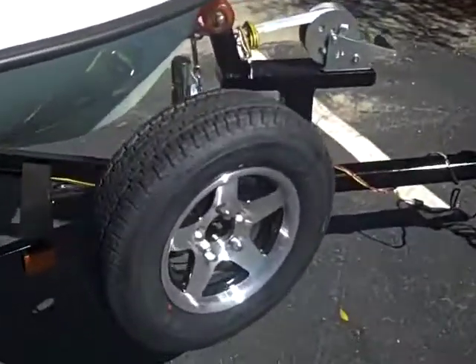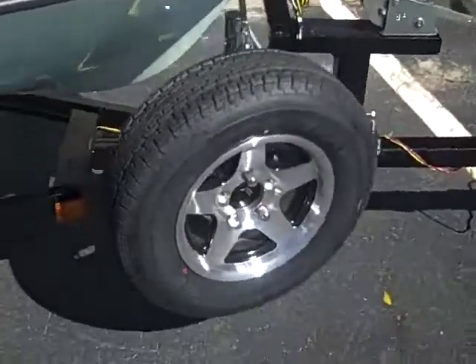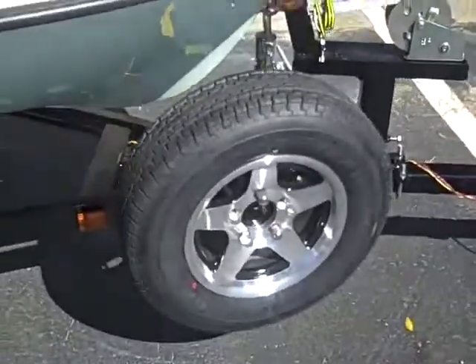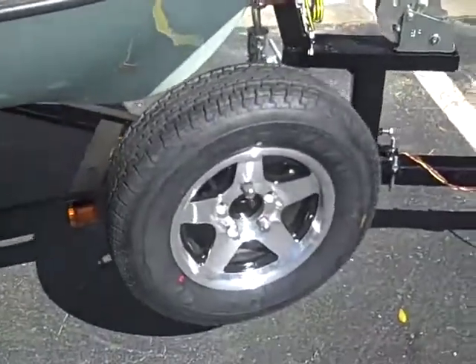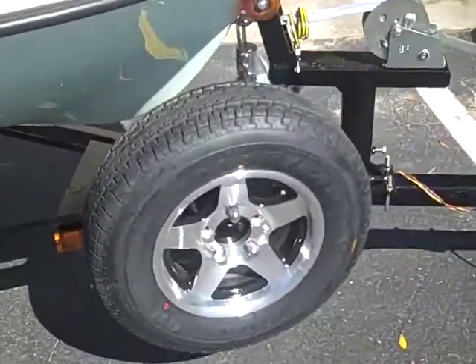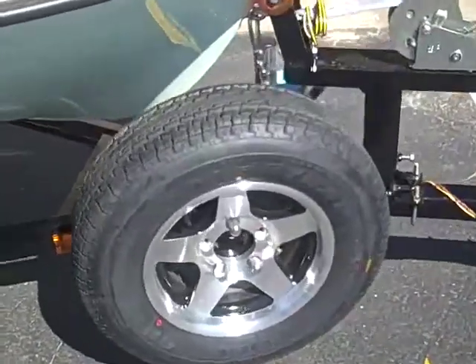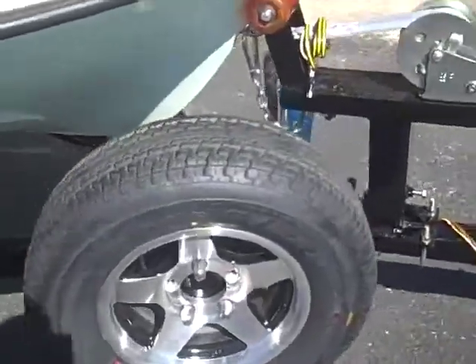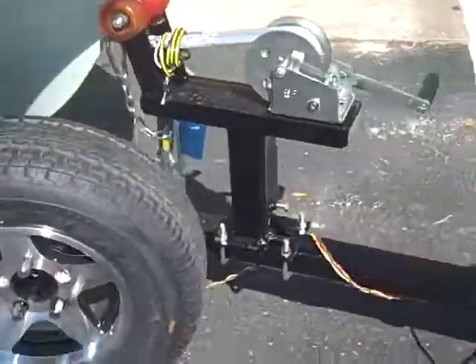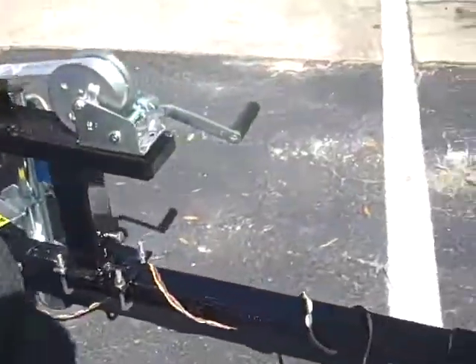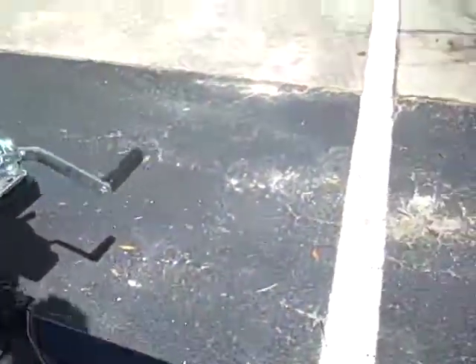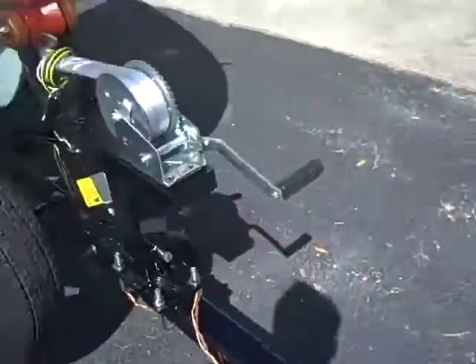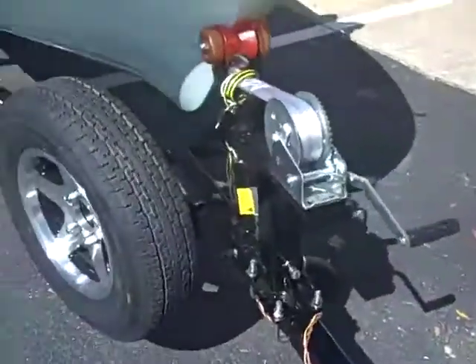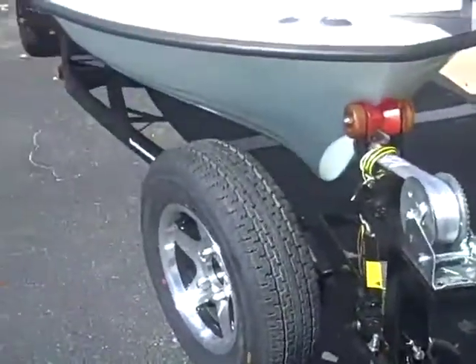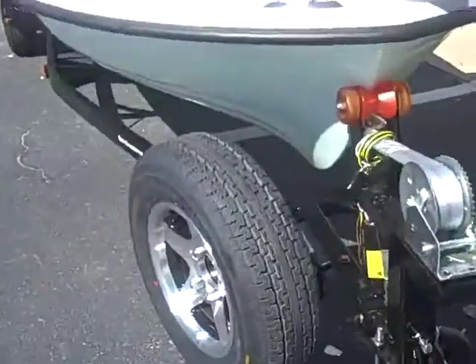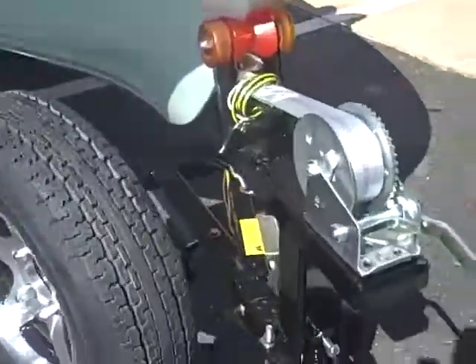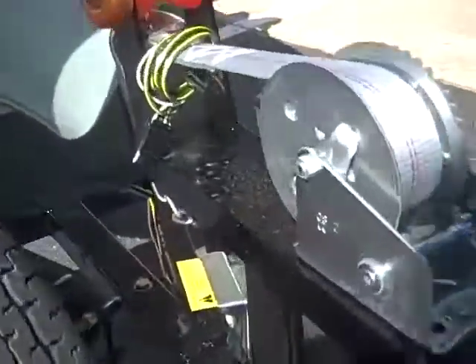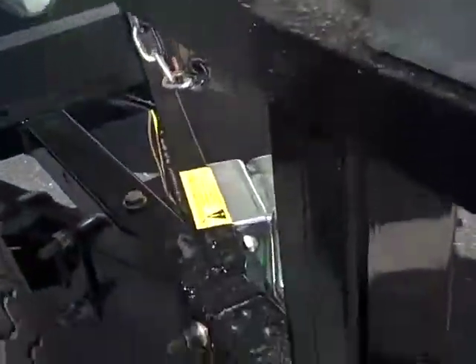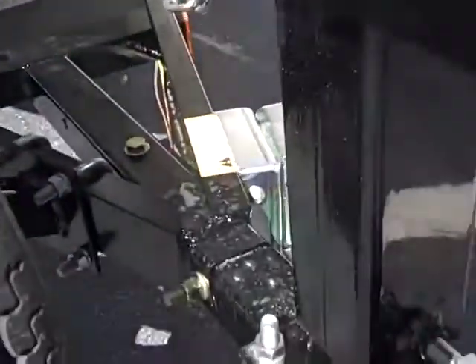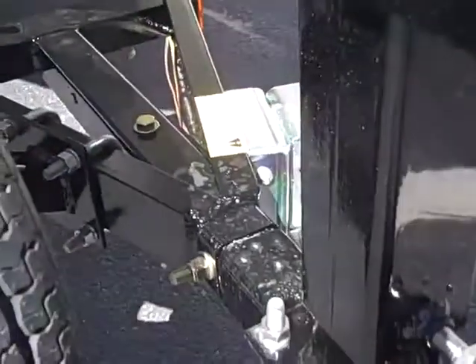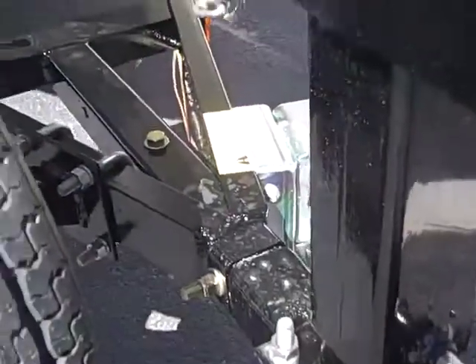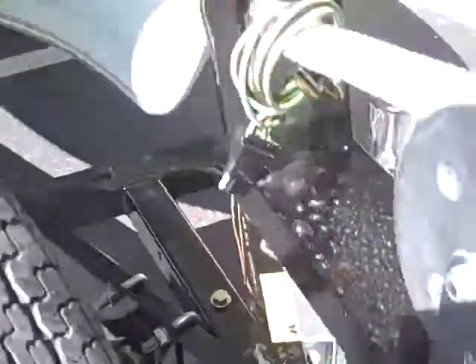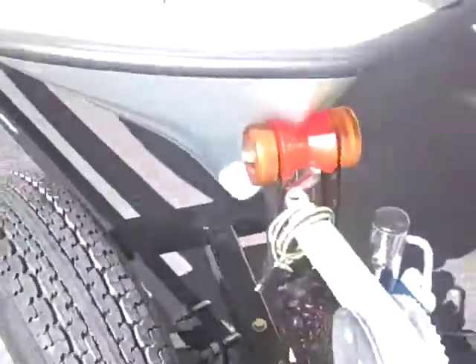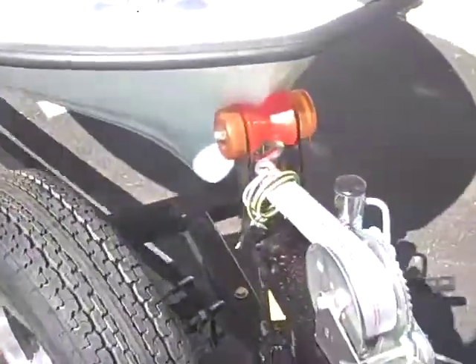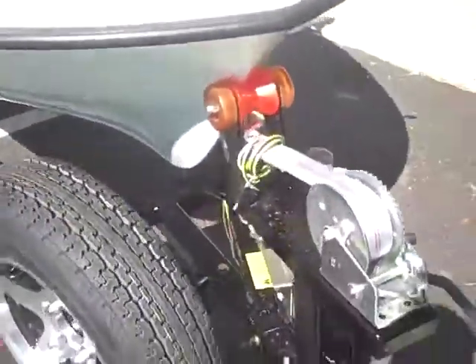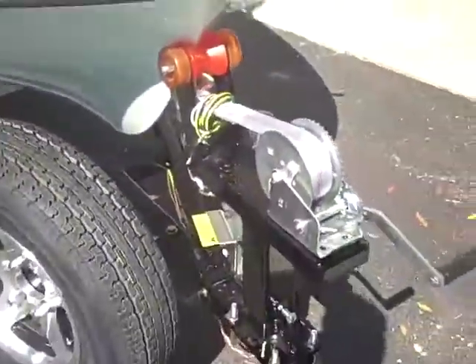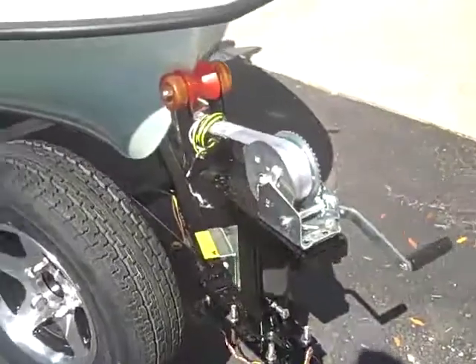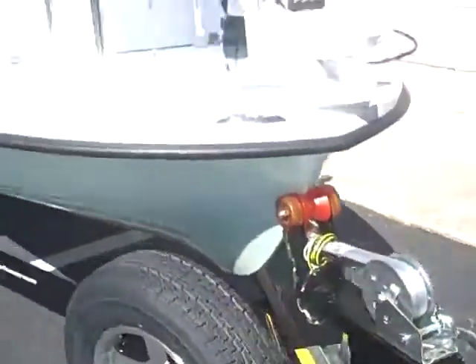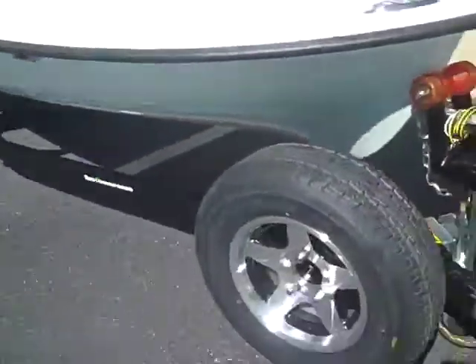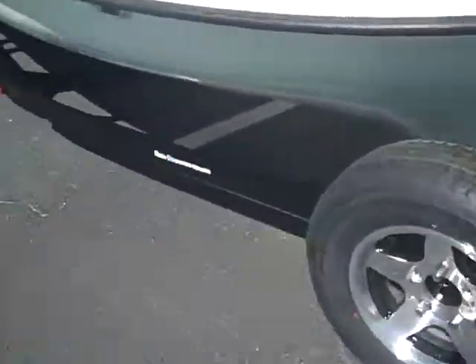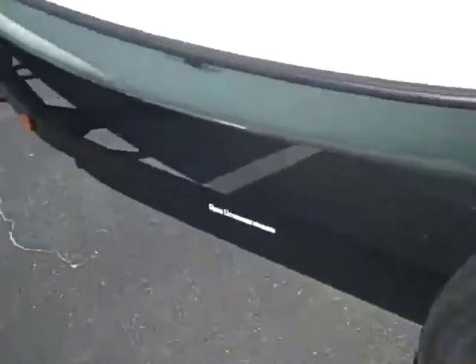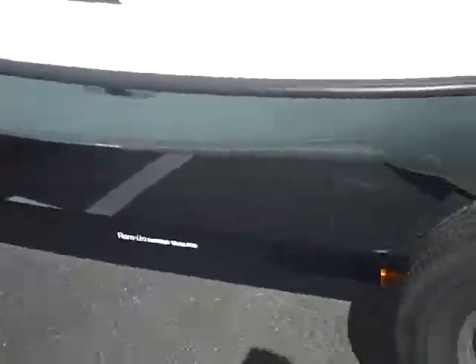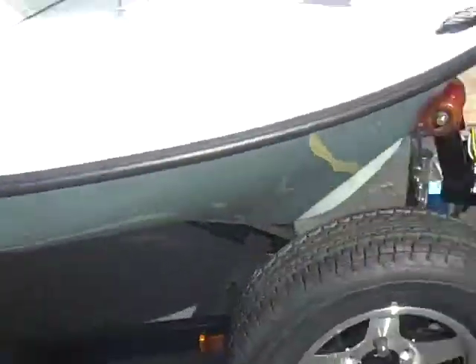Options on this: we got the mag wheels, we got the blackout trailer, and we got the breakaway tongue right there, so the boat actually becomes longer than the trailer when you break away the tongue.